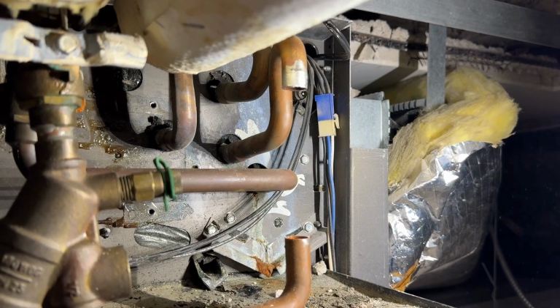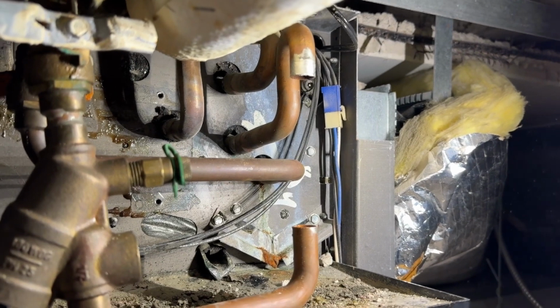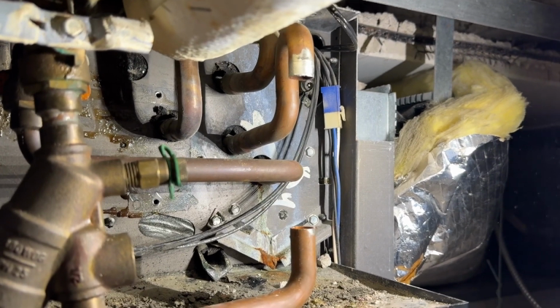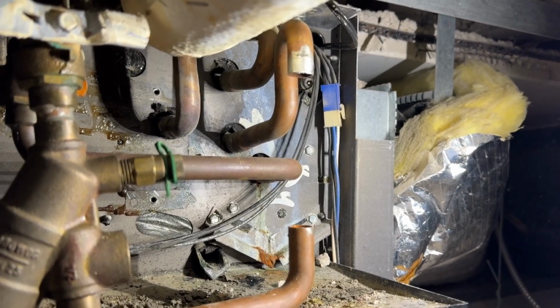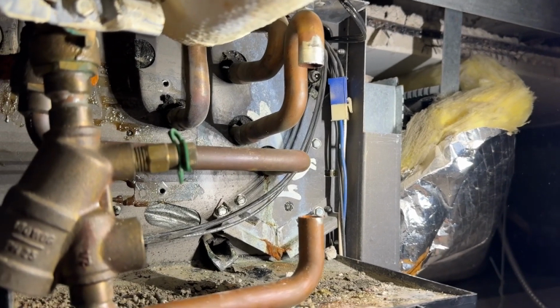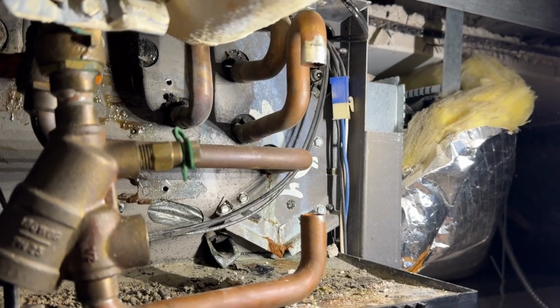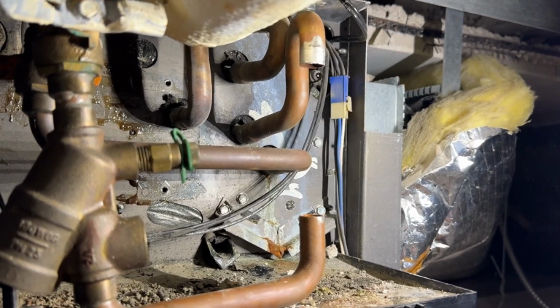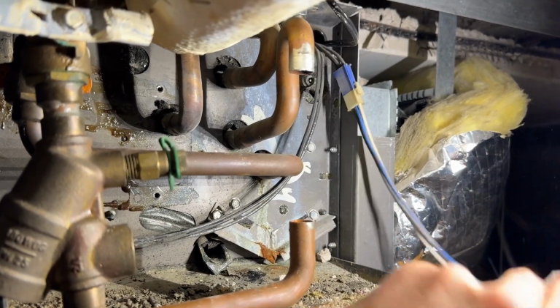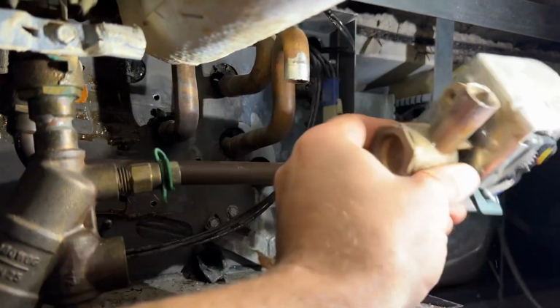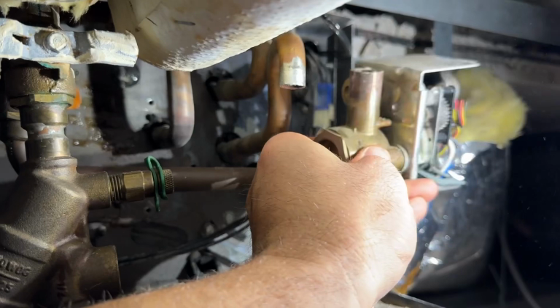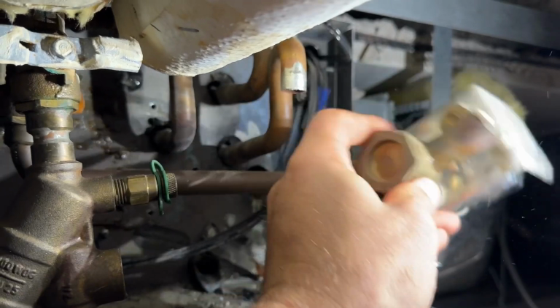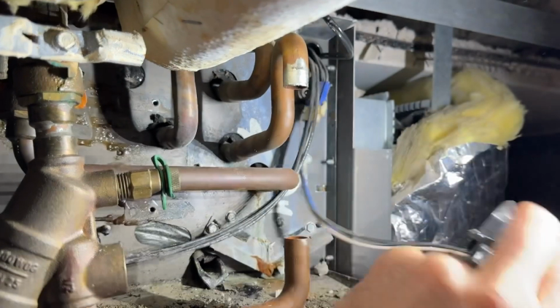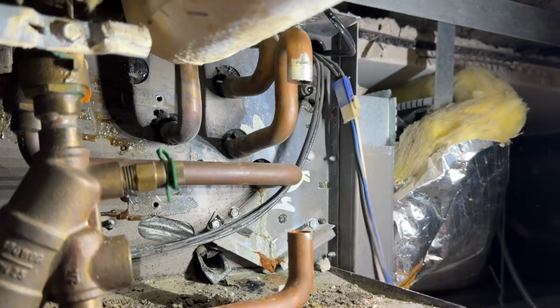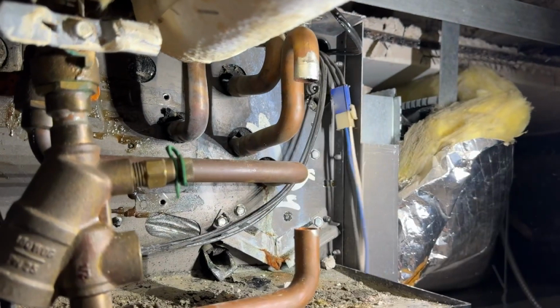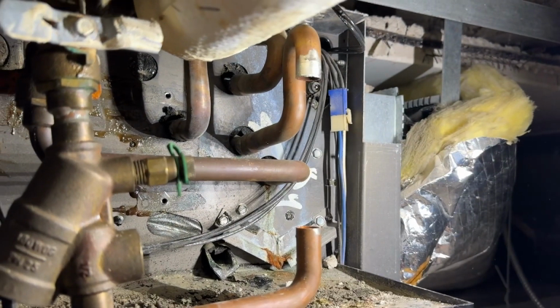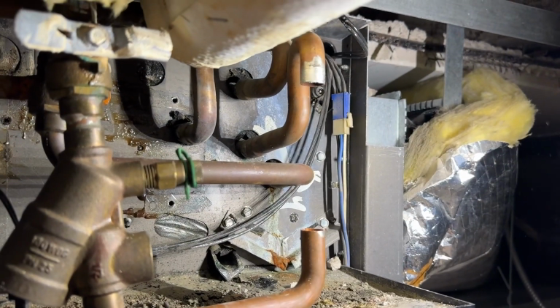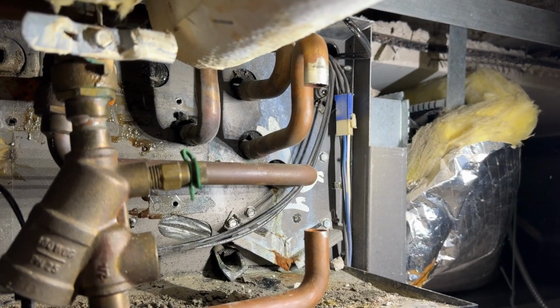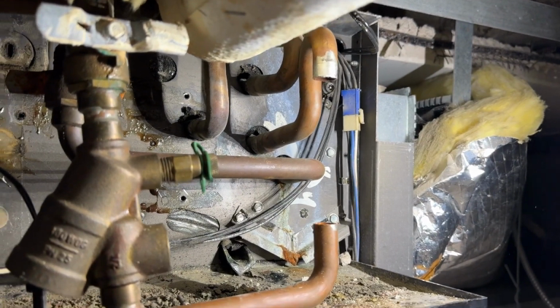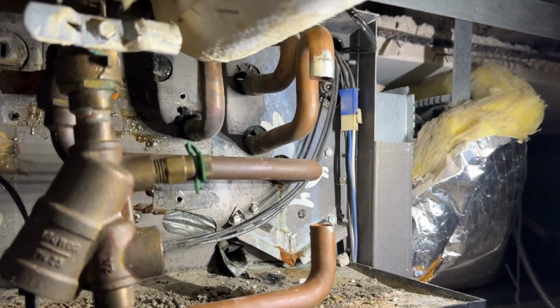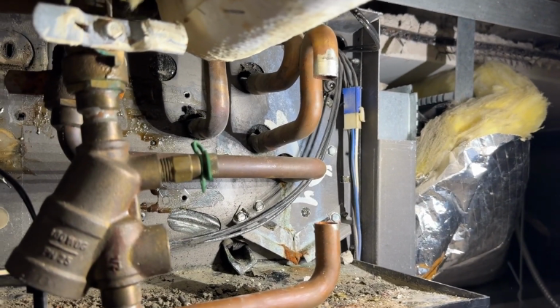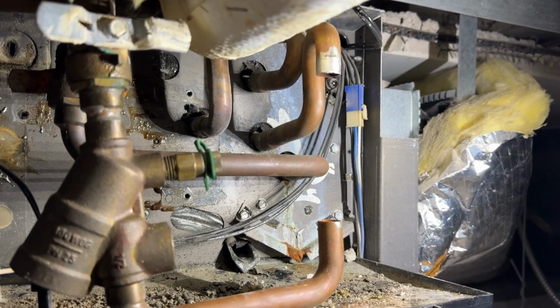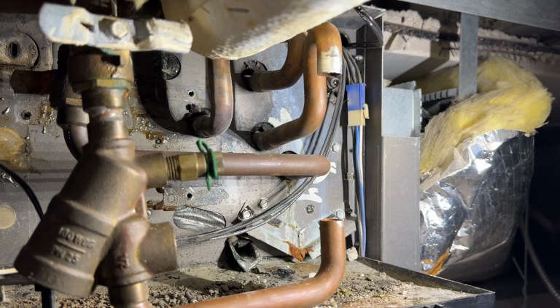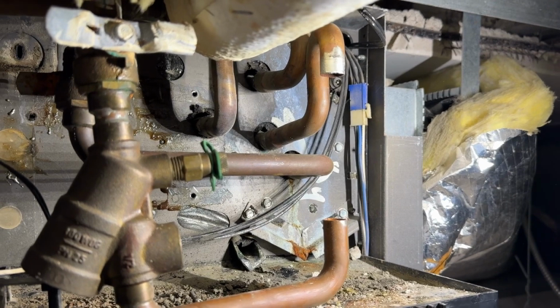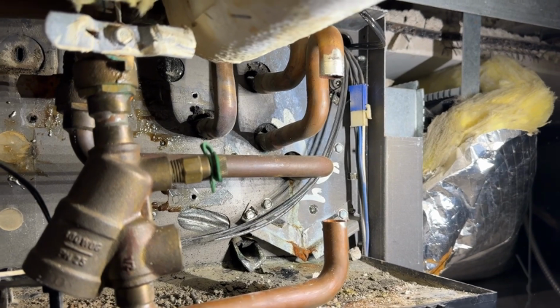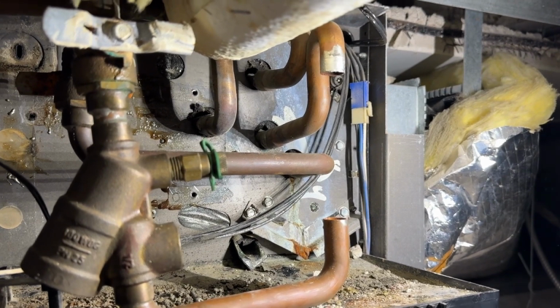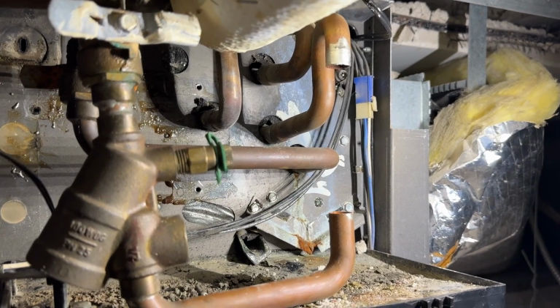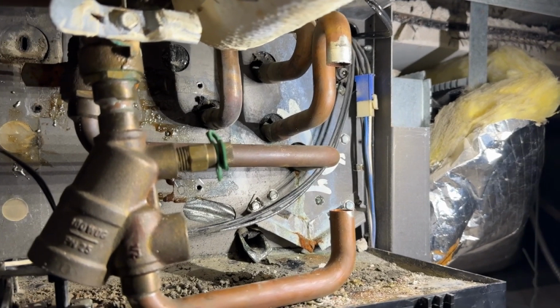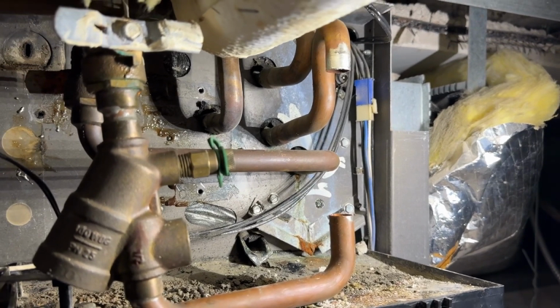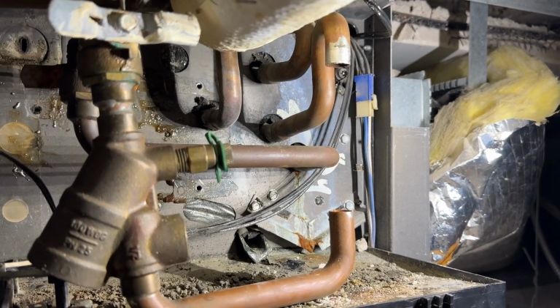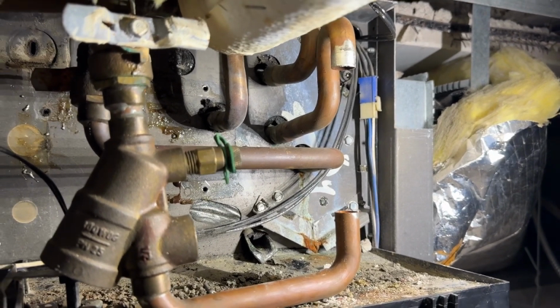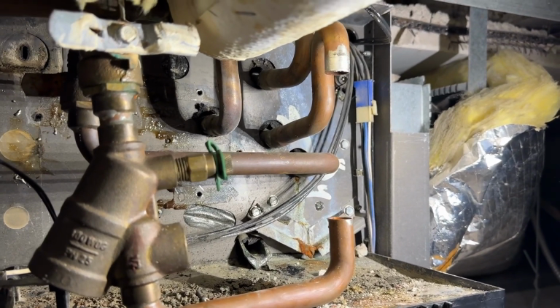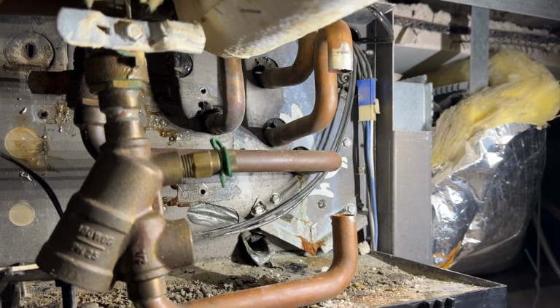I'm replacing this water valve on this fan coil and I'm going to go over a few tips and tricks on that, because this is a good opportunity to show how to do some odd stuff.